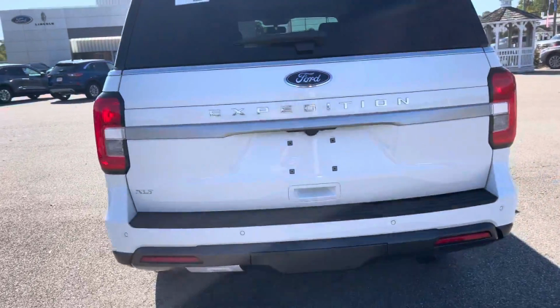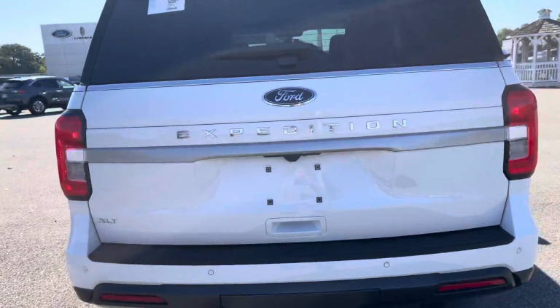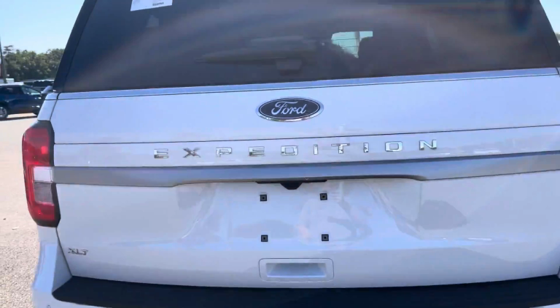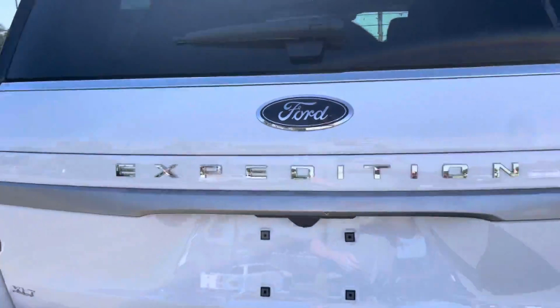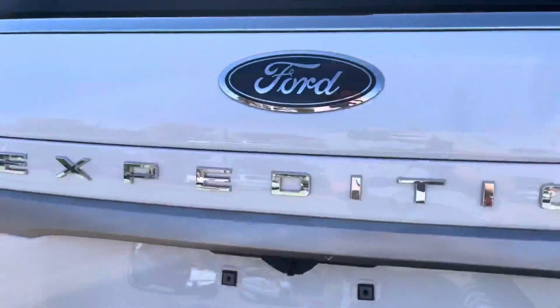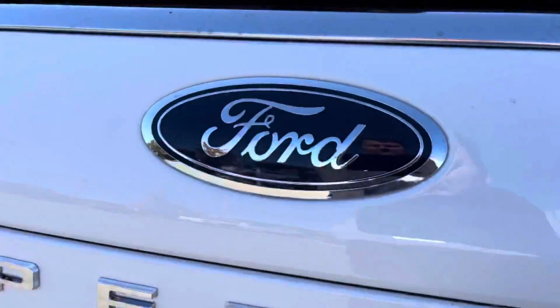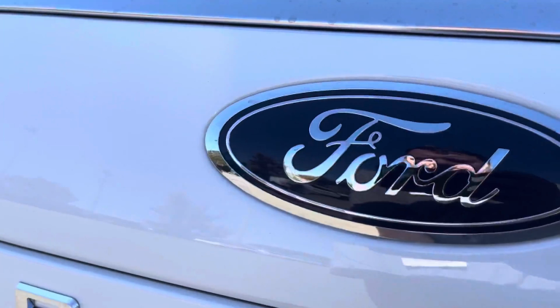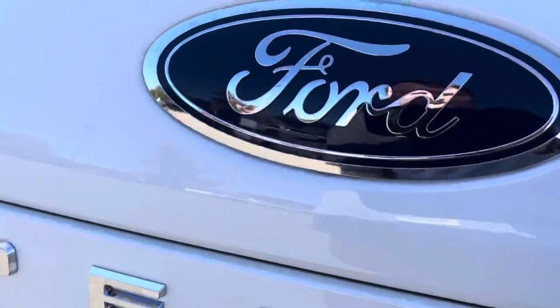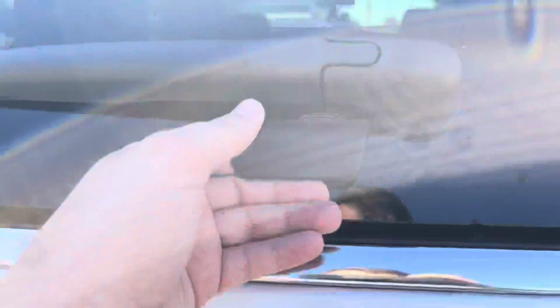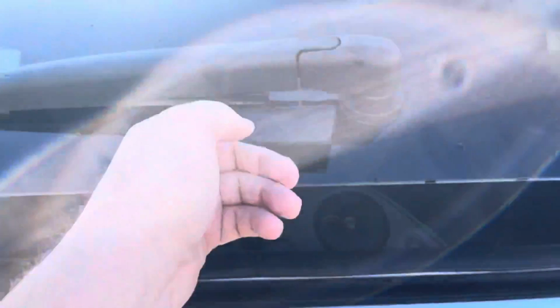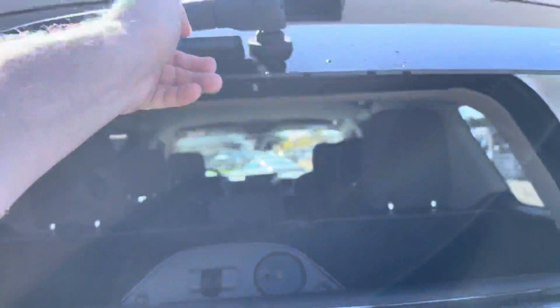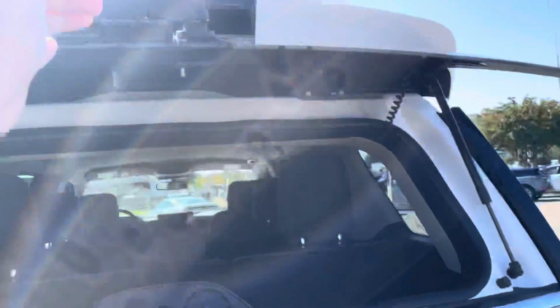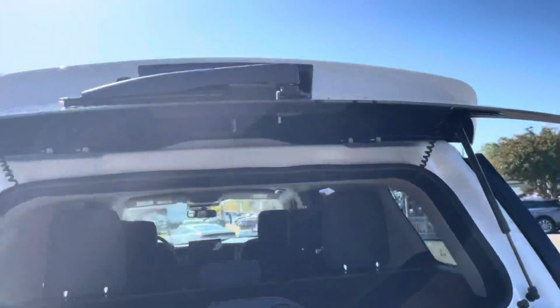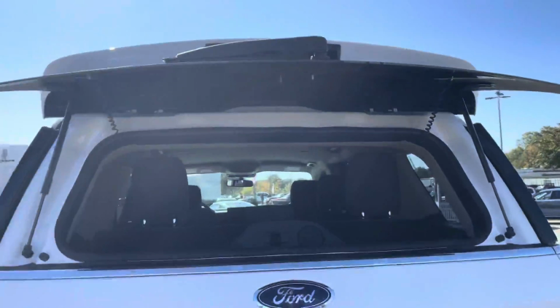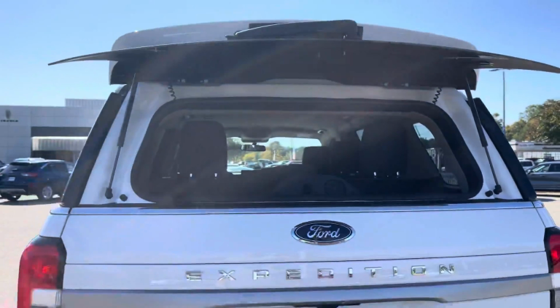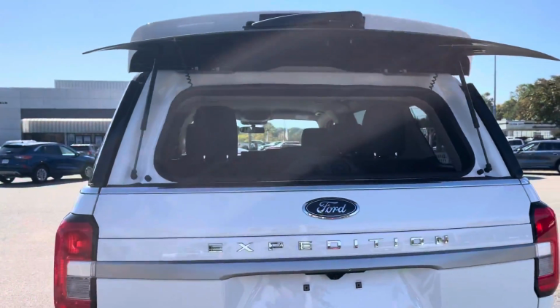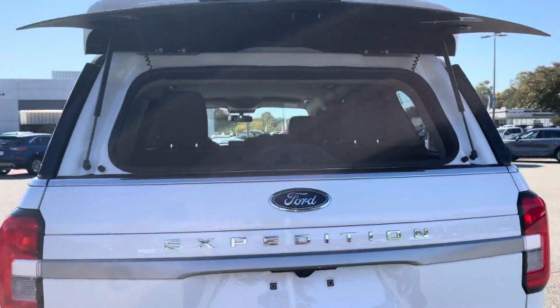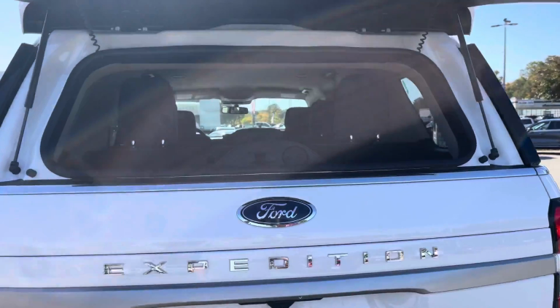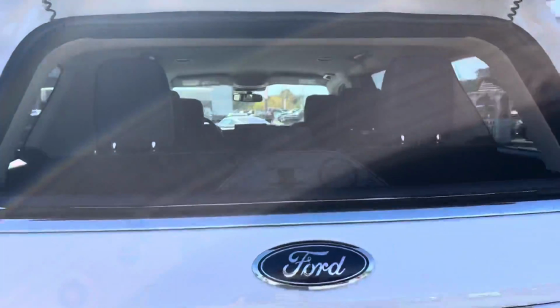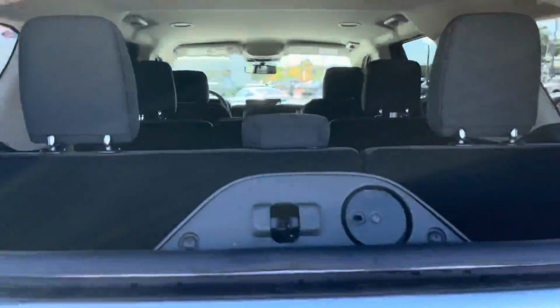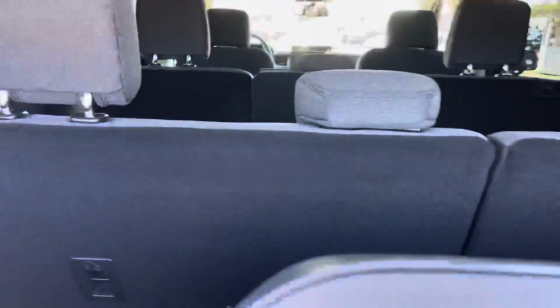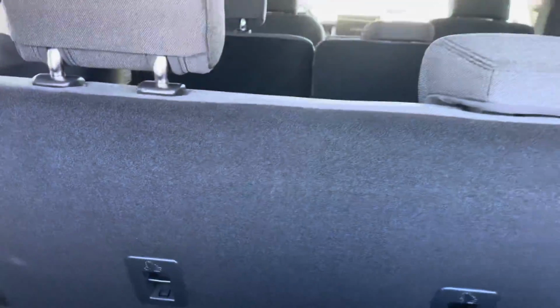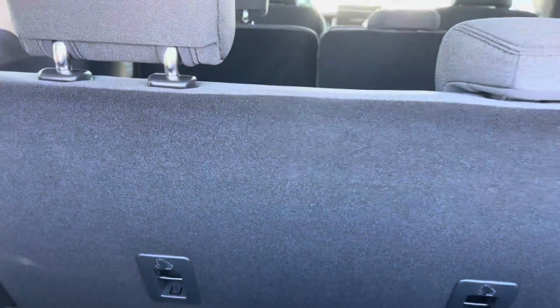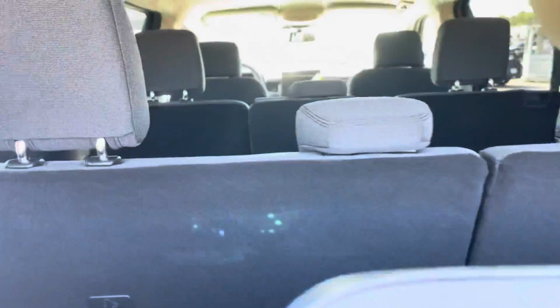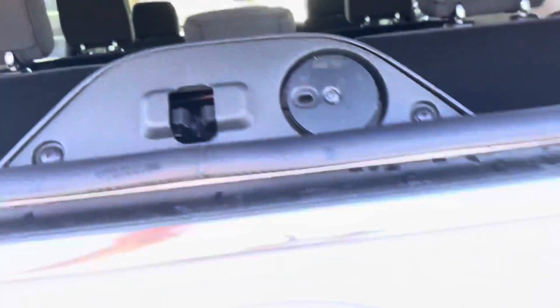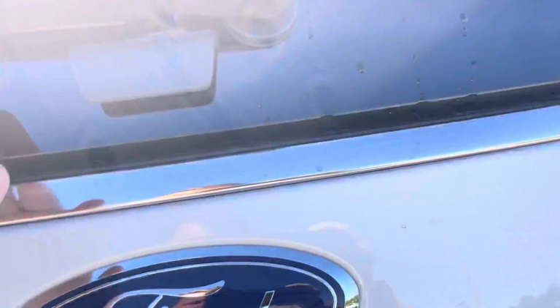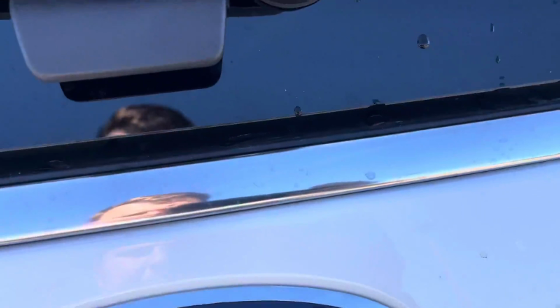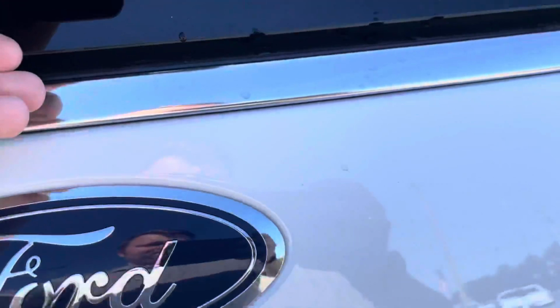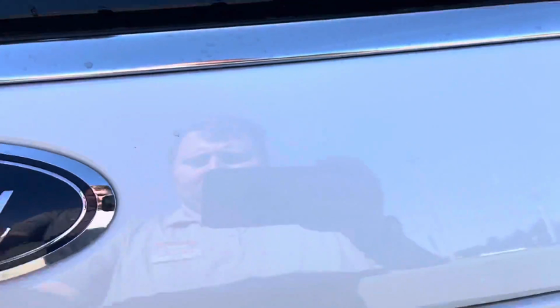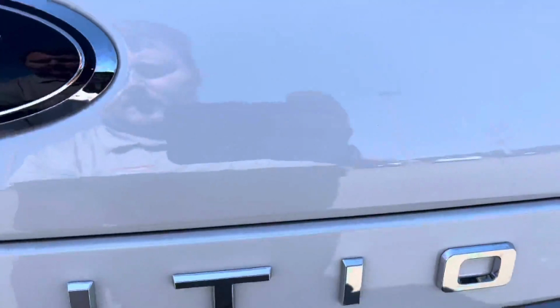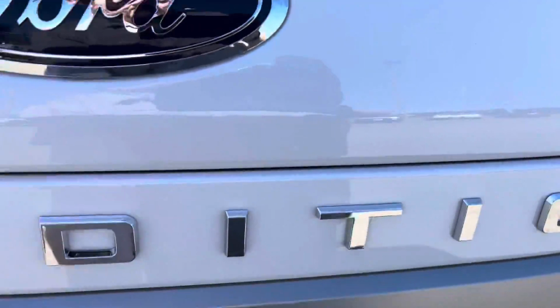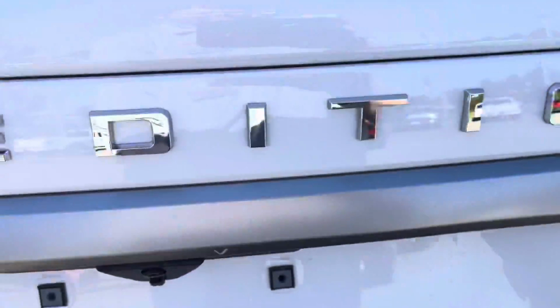A great feature here is the glass lift, so you can just kind of reach in and put in those items — those quick grab-and-go items. And of course there's the lift gate.